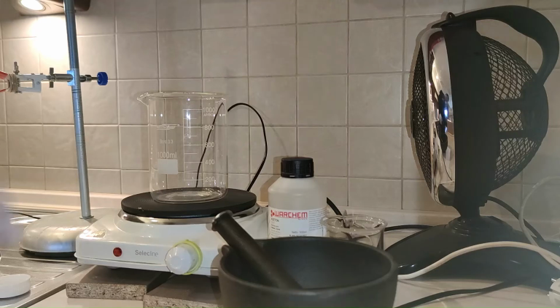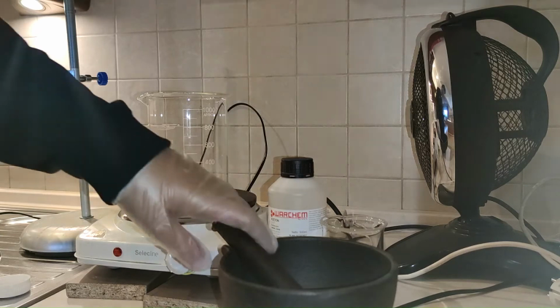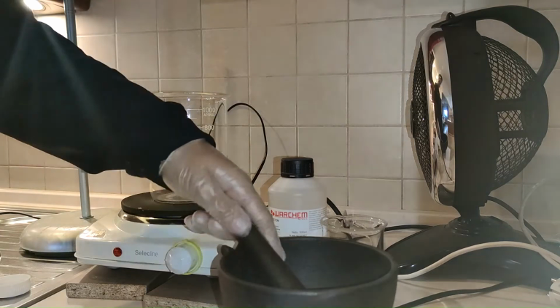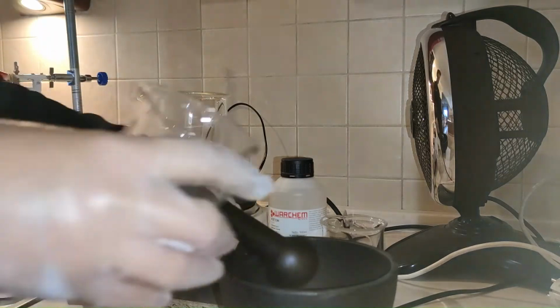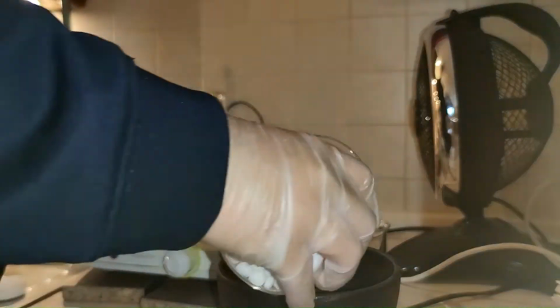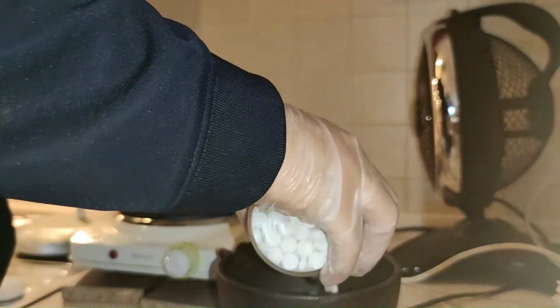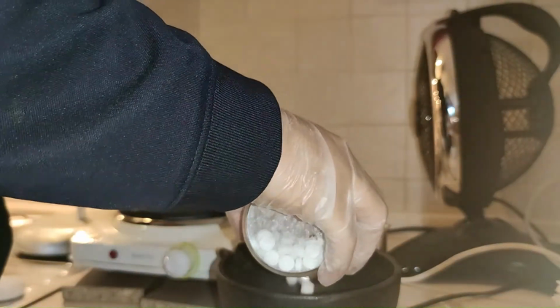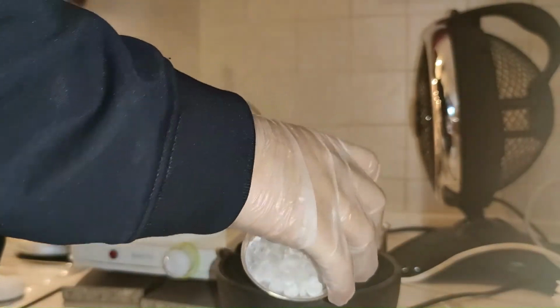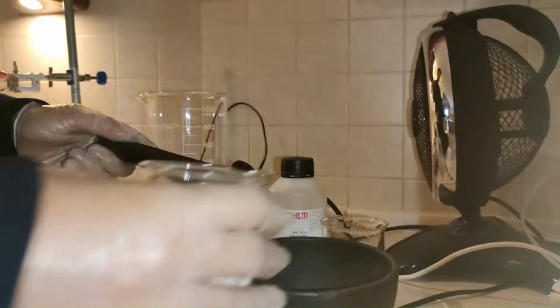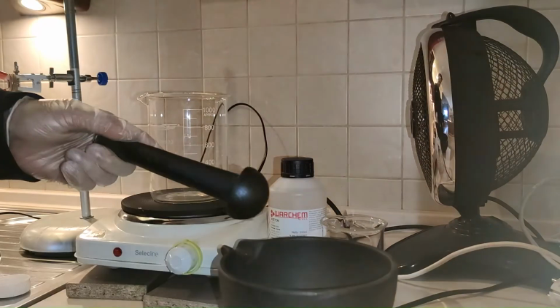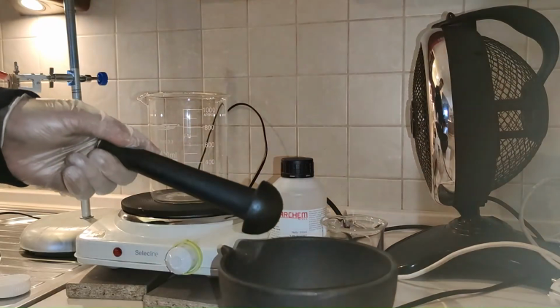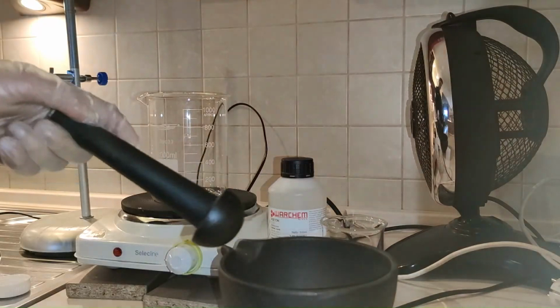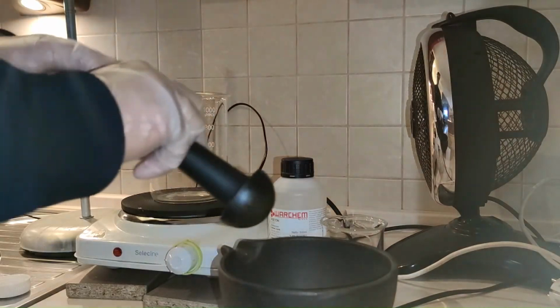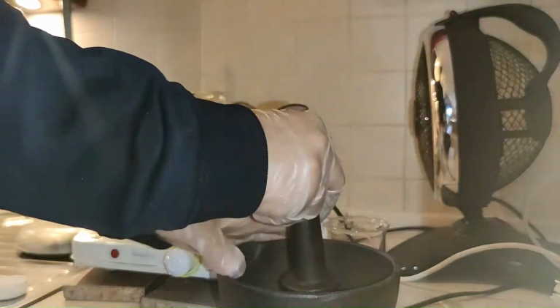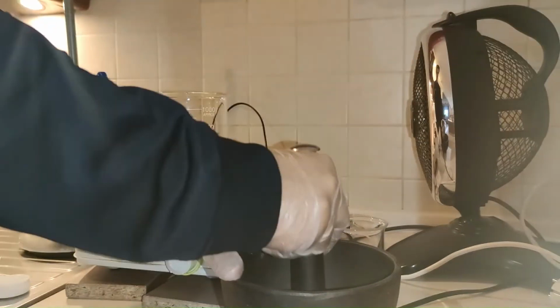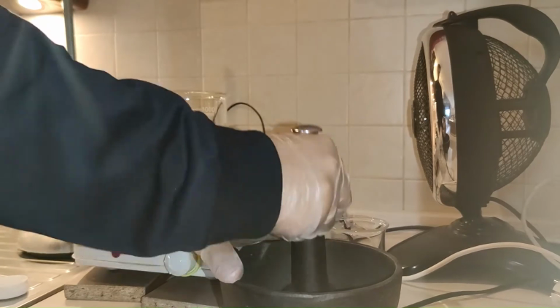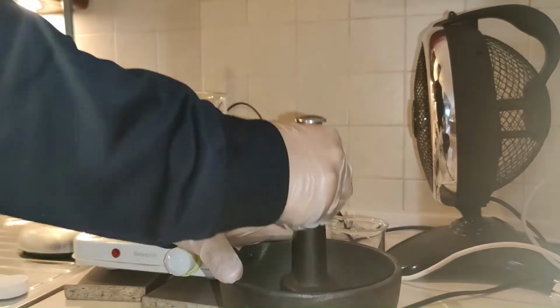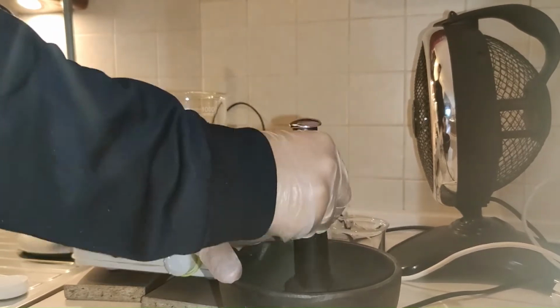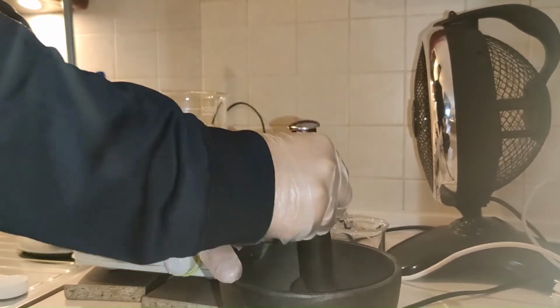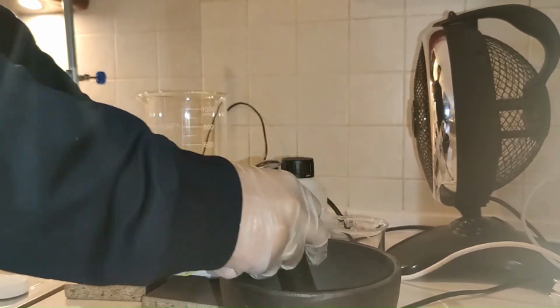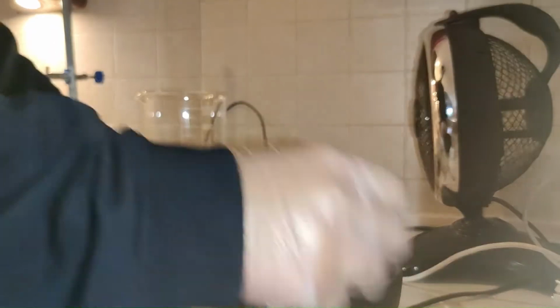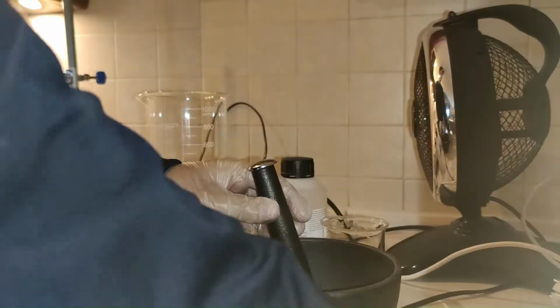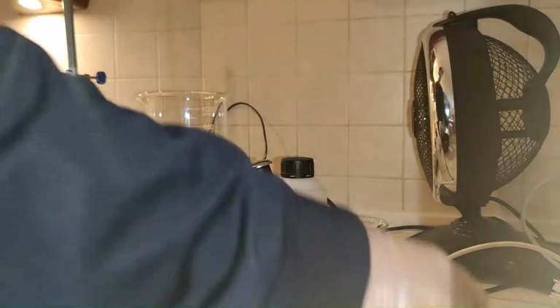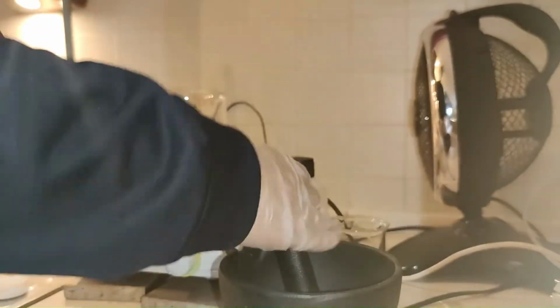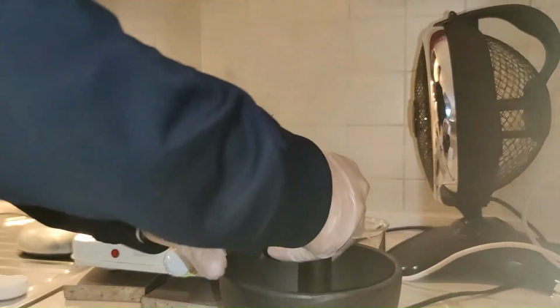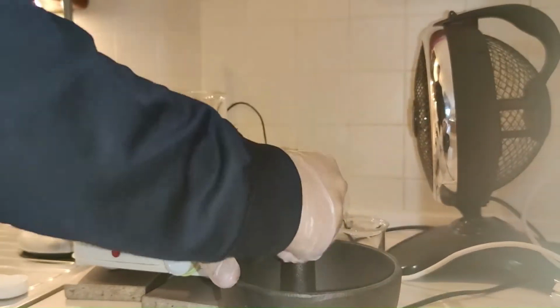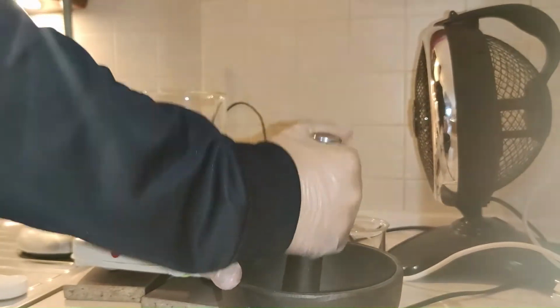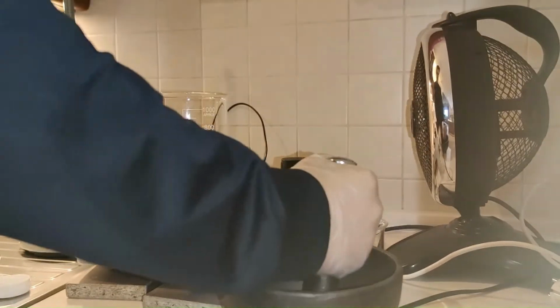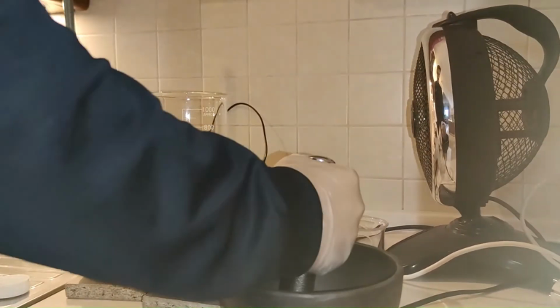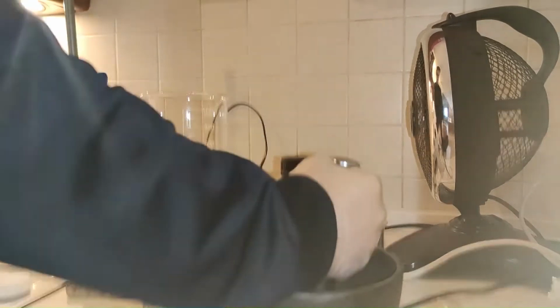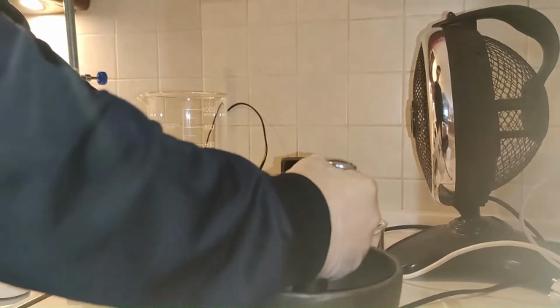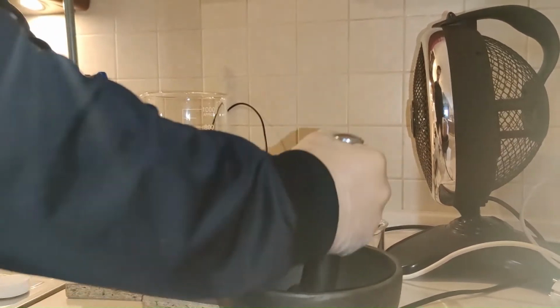First of all, I crushed the caffeine pills in the water. The crushing was sending clouds of dust into the air, so I had to be careful not to inhale anything. The crushed pills were then transferred to a beaker.